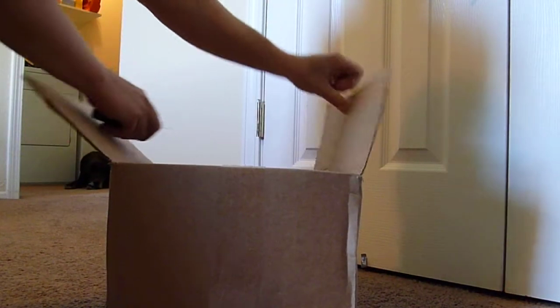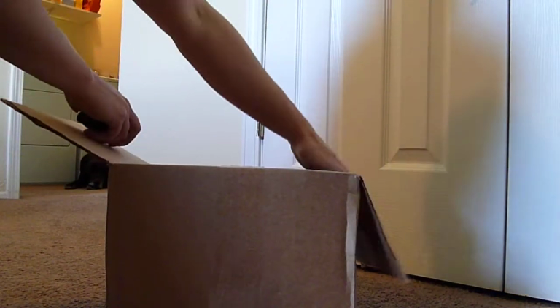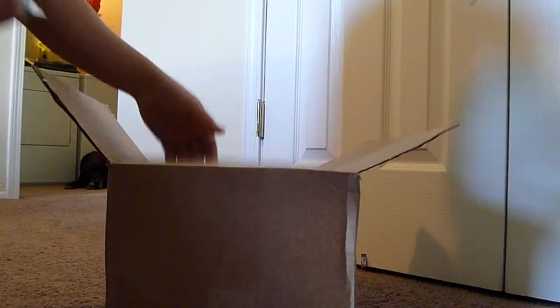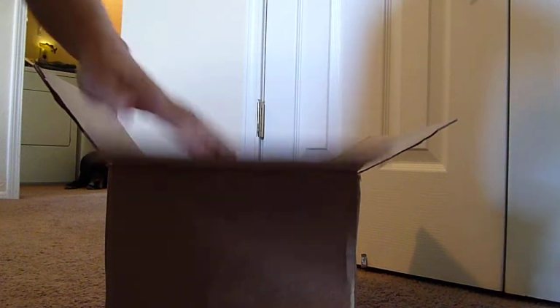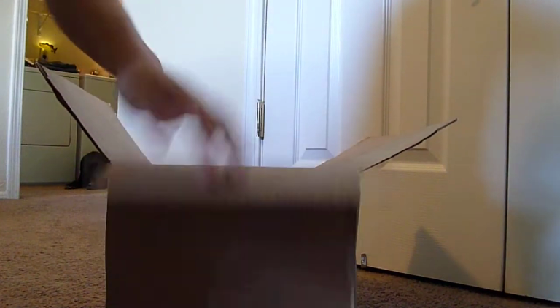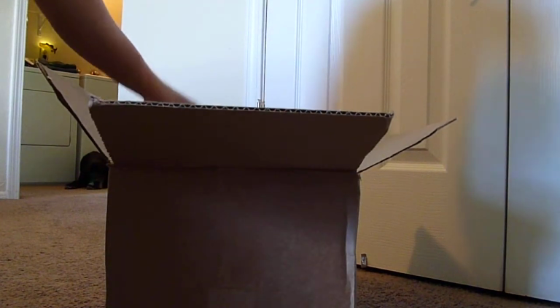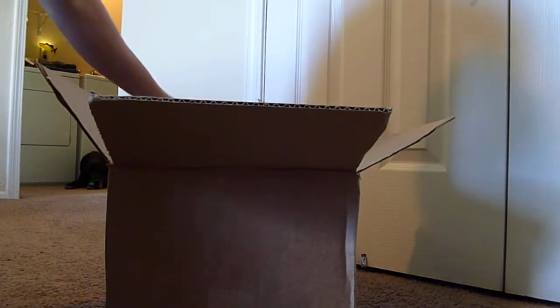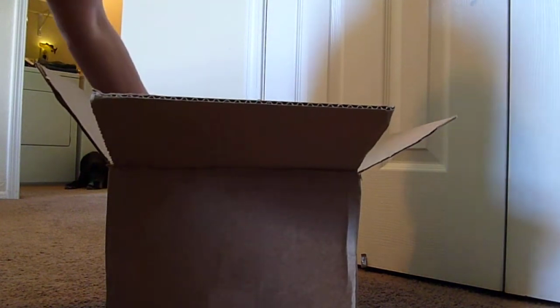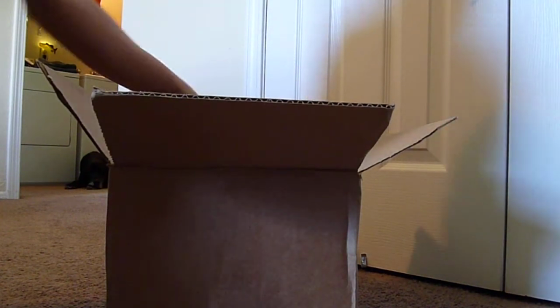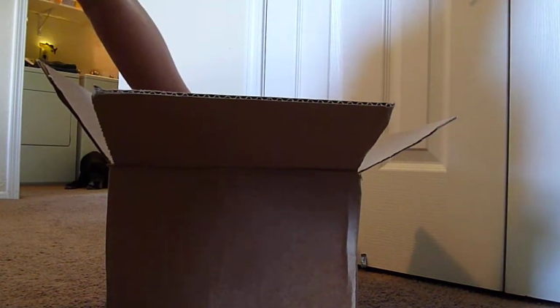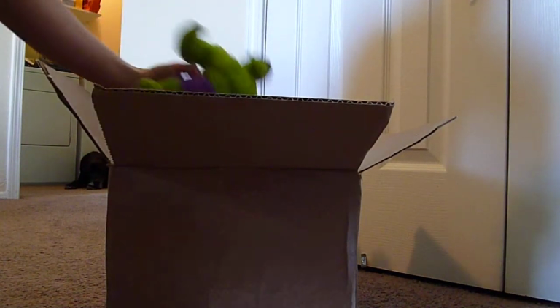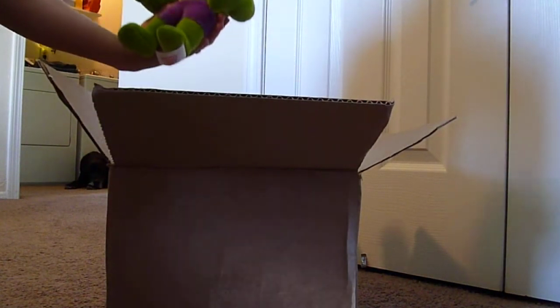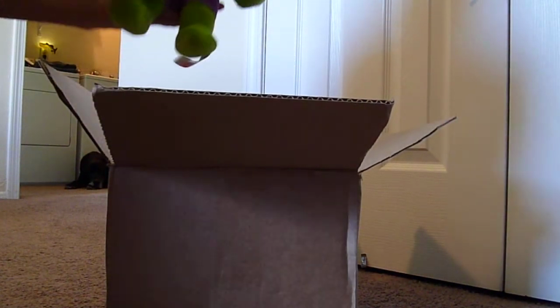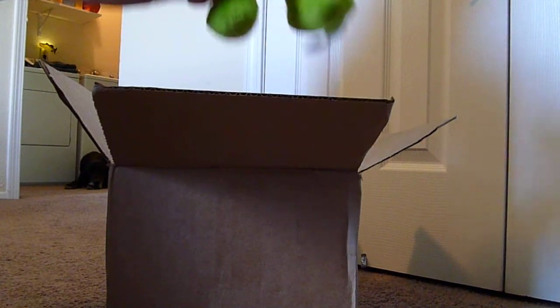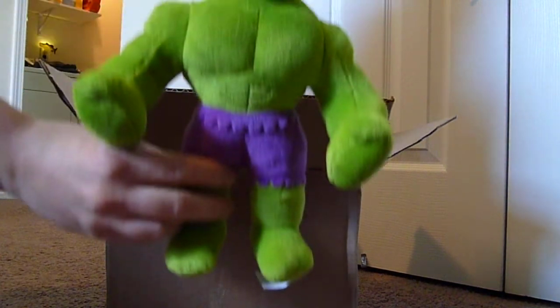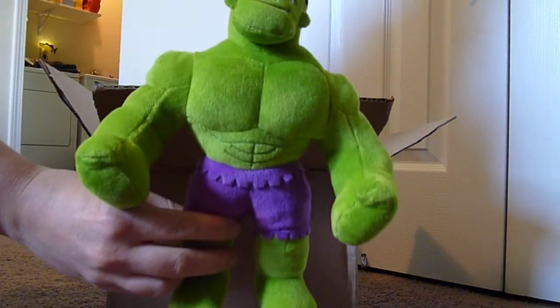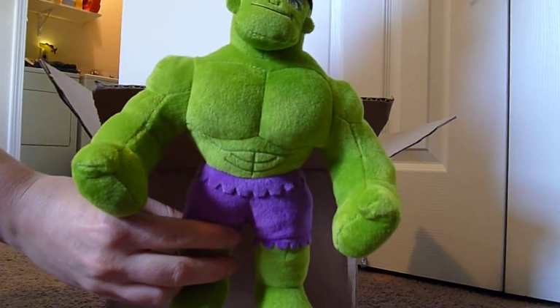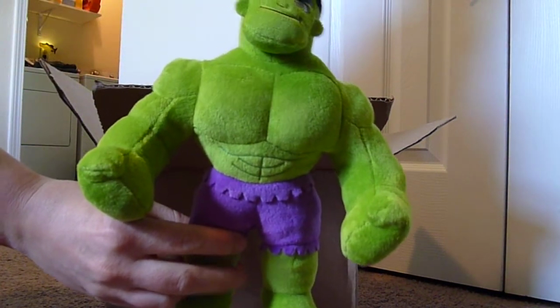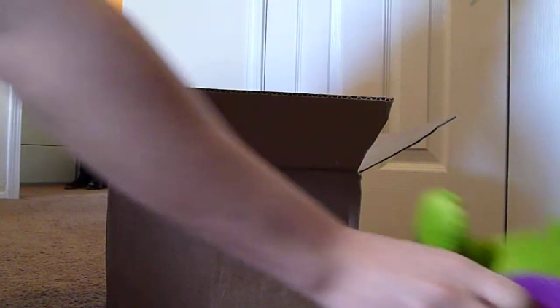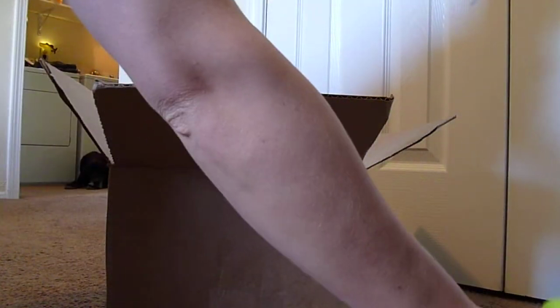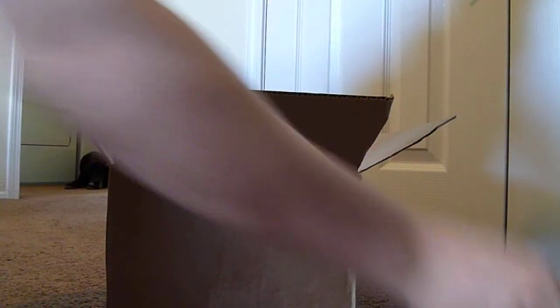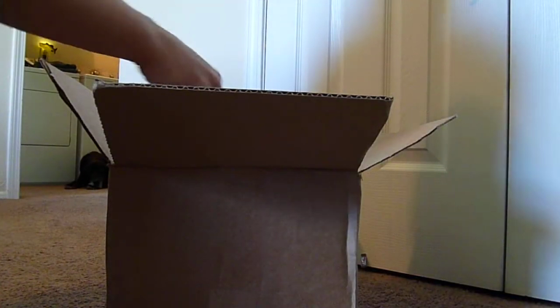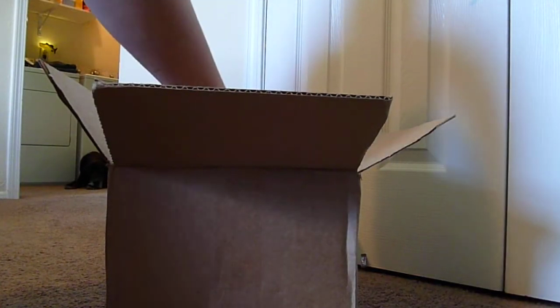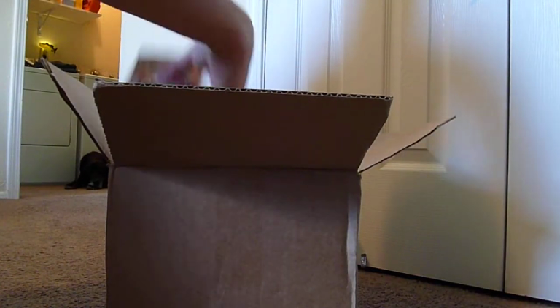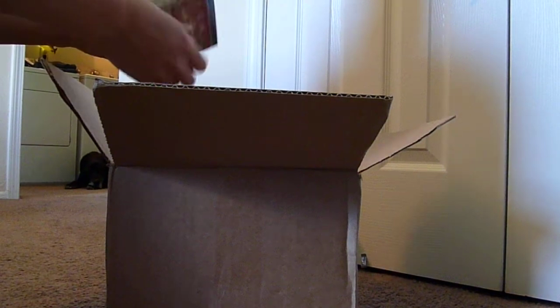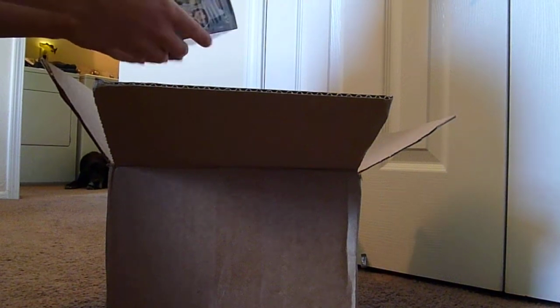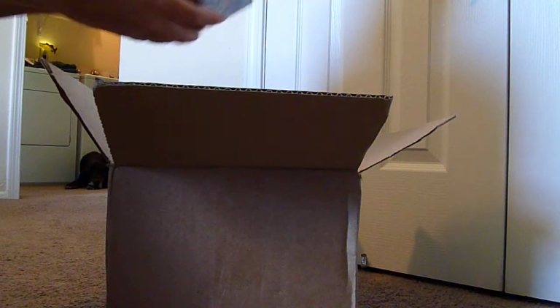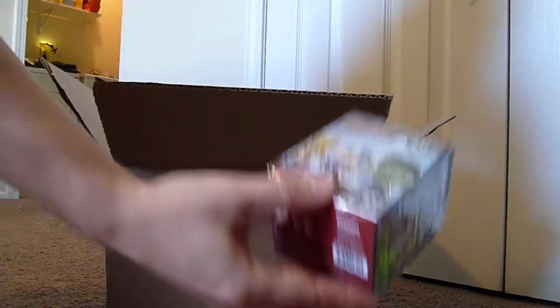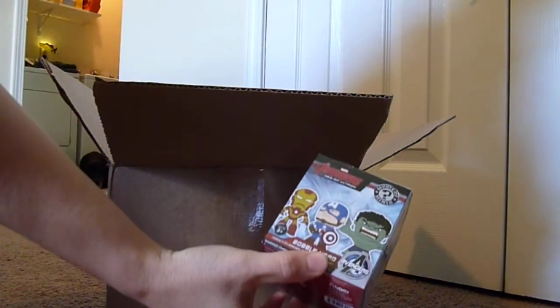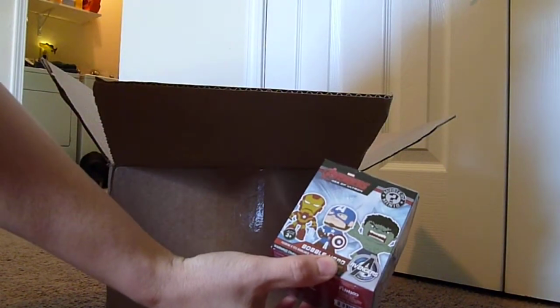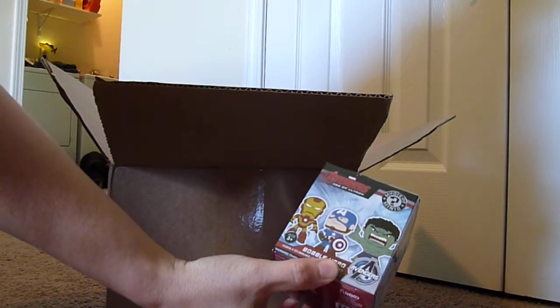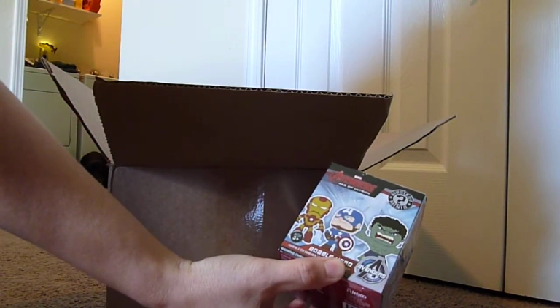Let's see what we have here. We have a Hulk plush — it's pretty cool. We also have an Avengers Mystery Bobblehead.